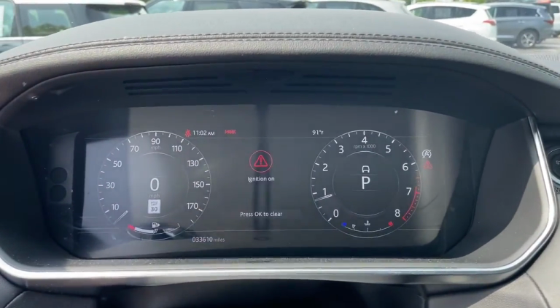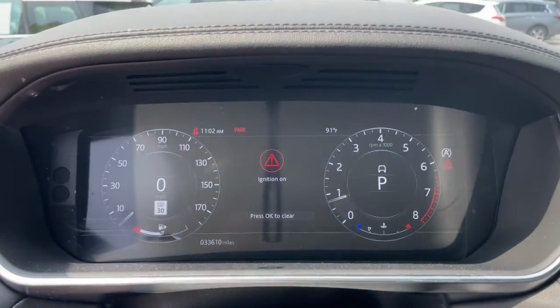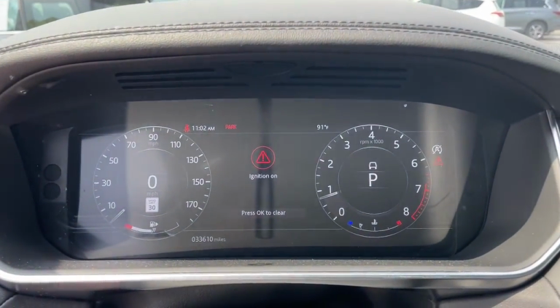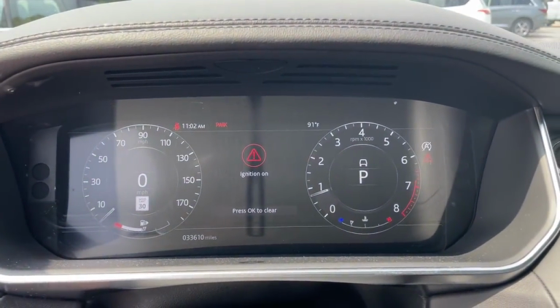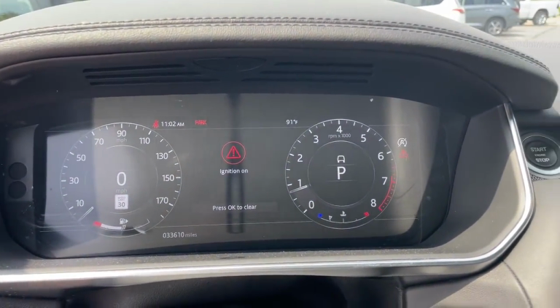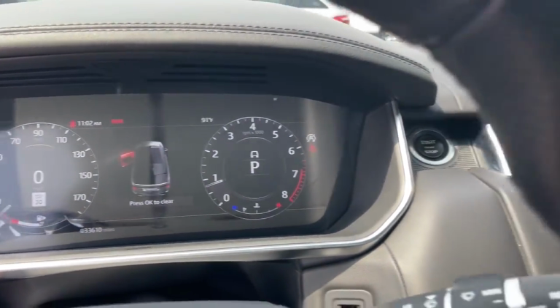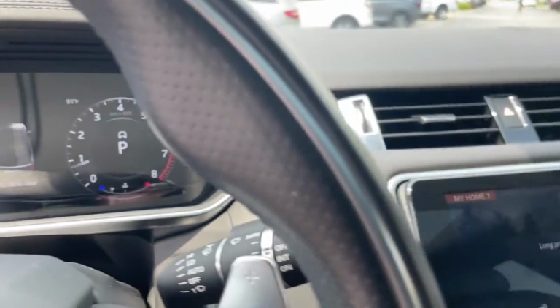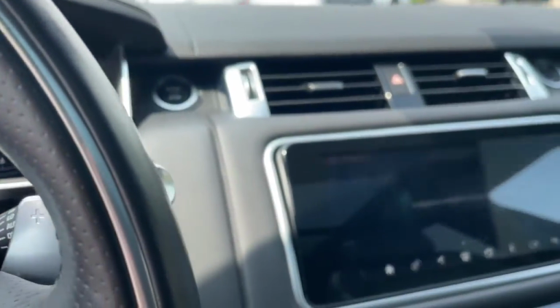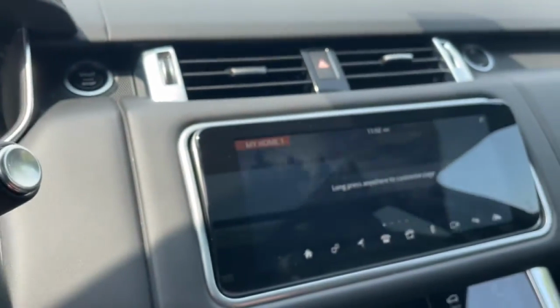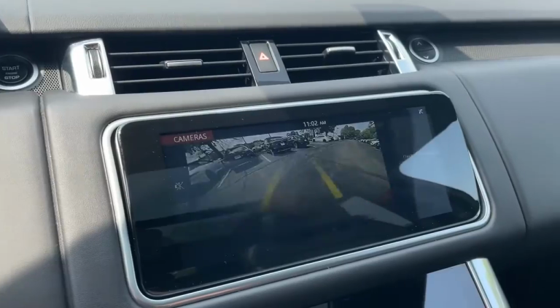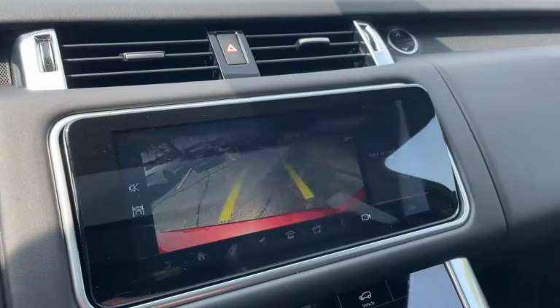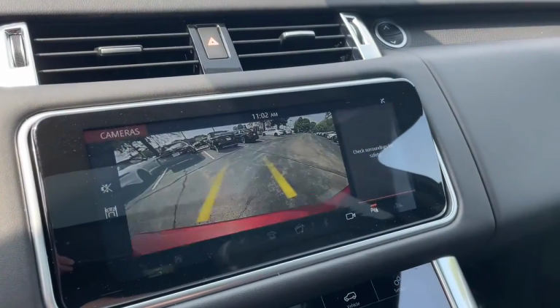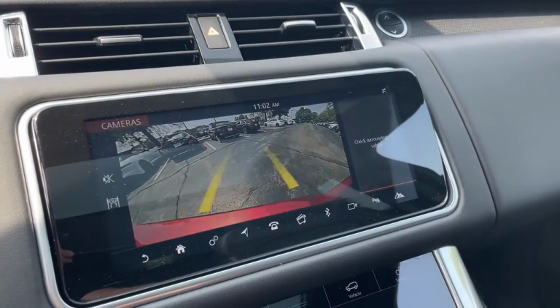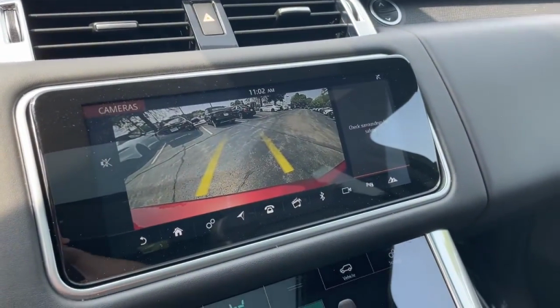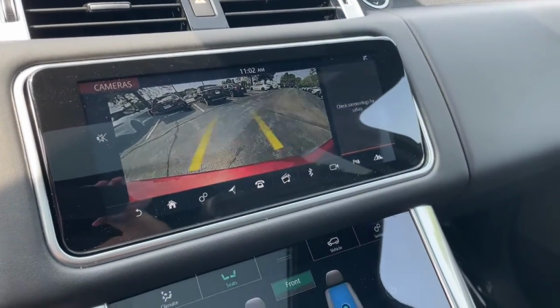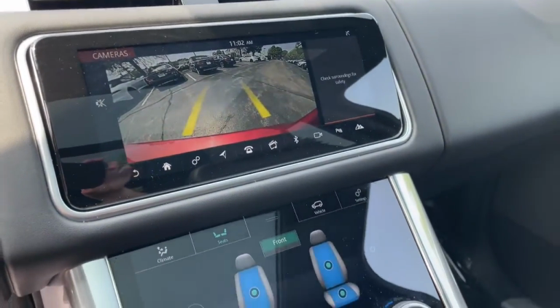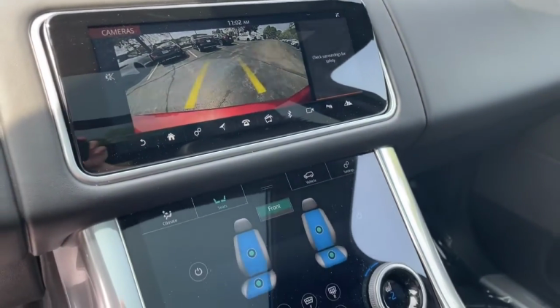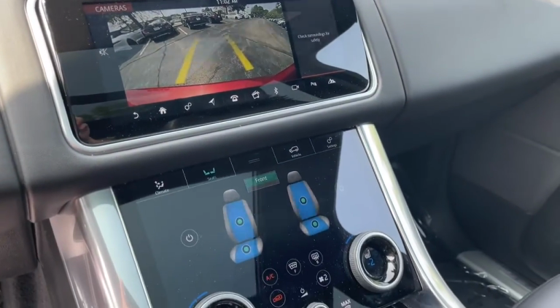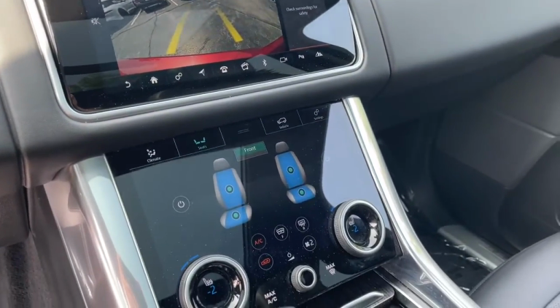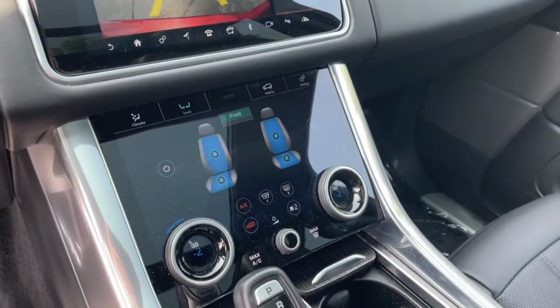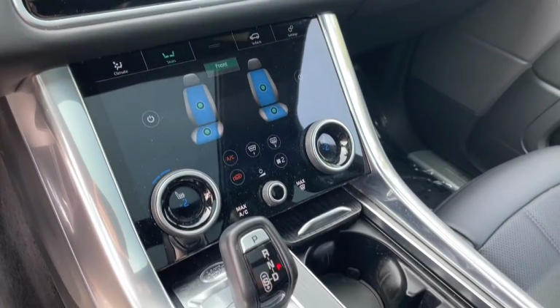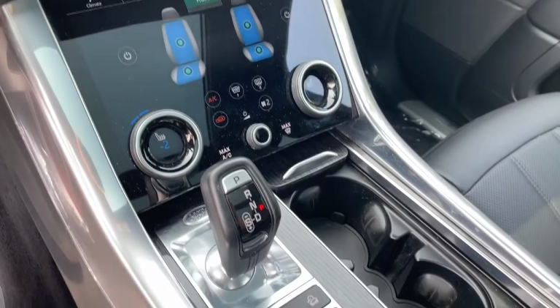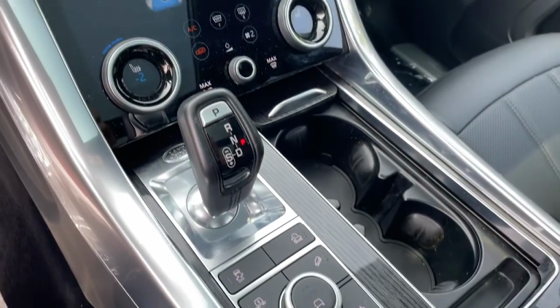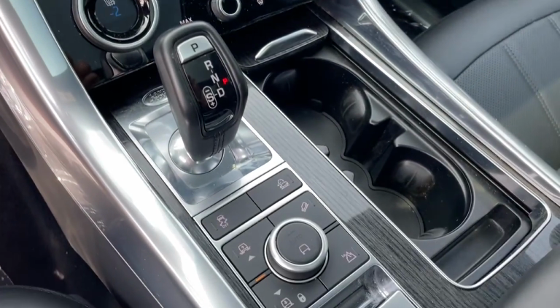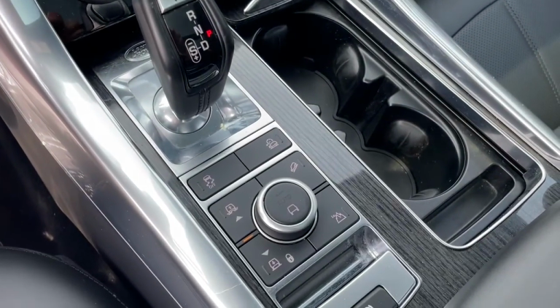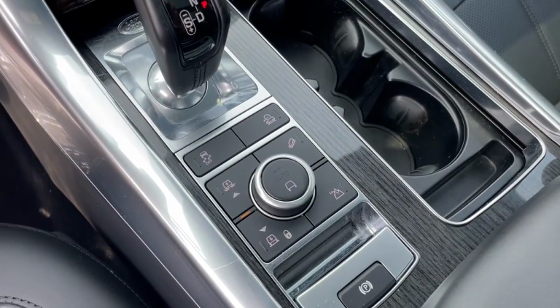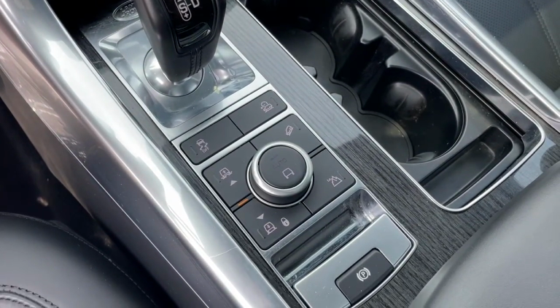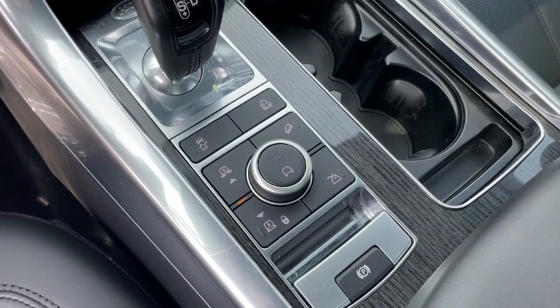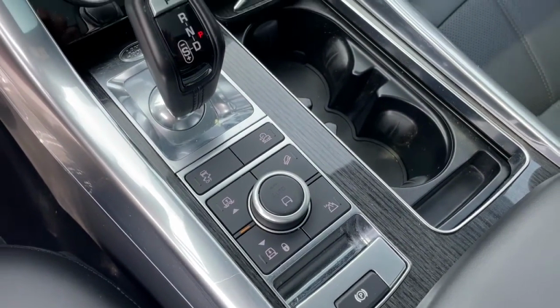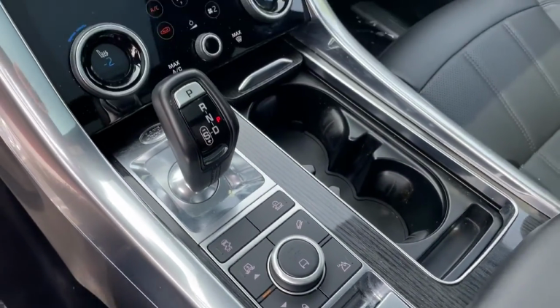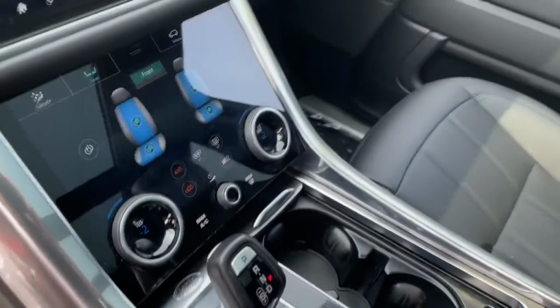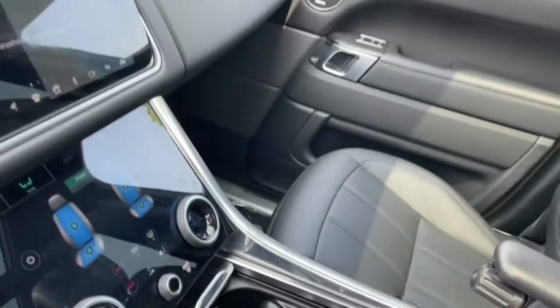Navigation system, keyless entry, sun/moonroof, power passenger seat, fog lamps, power liftgate, electronic stability control, dual-zone AC, power driver seat, and heated front seats.